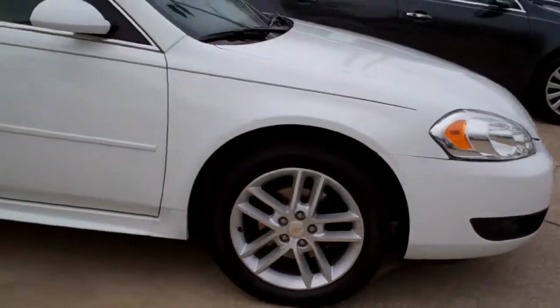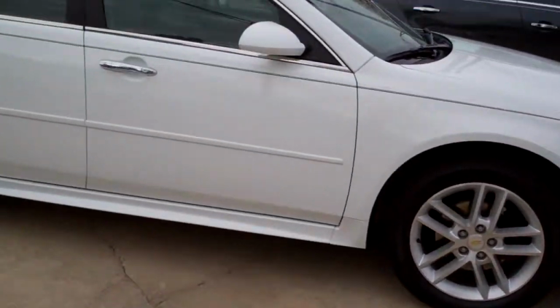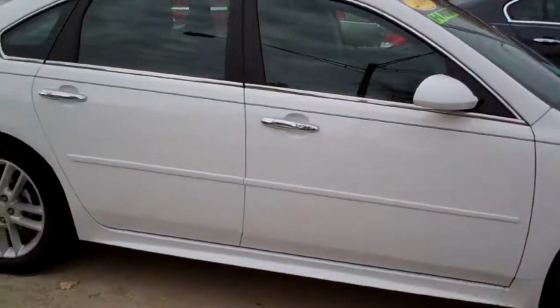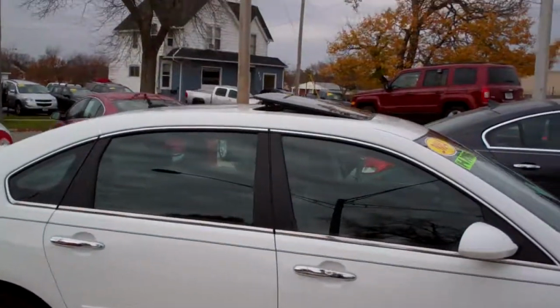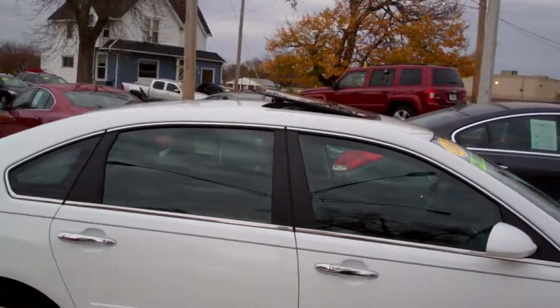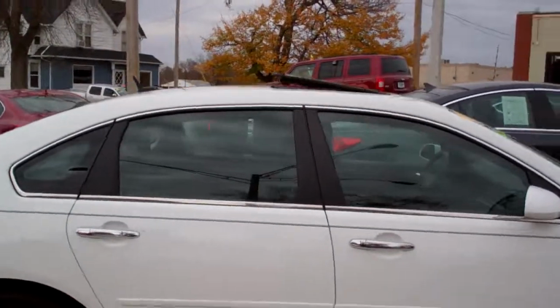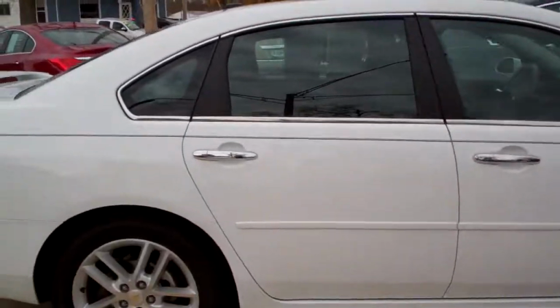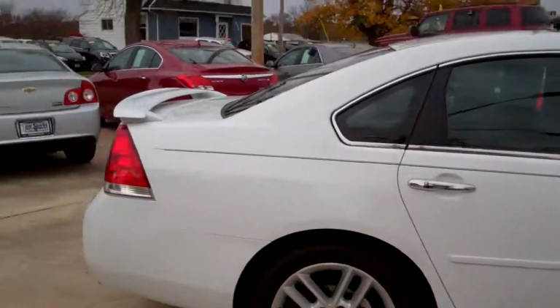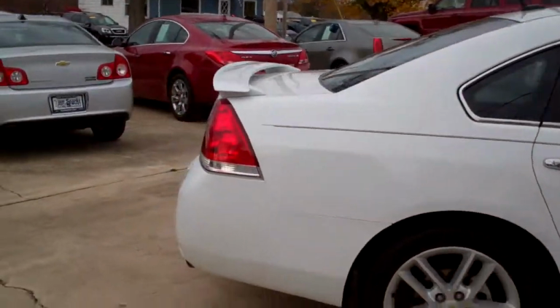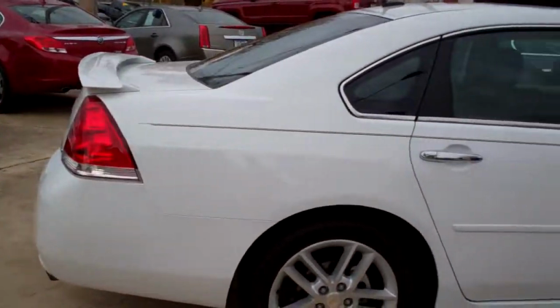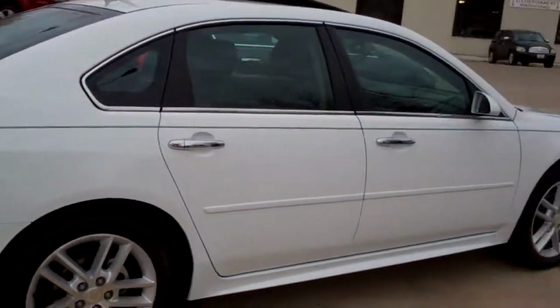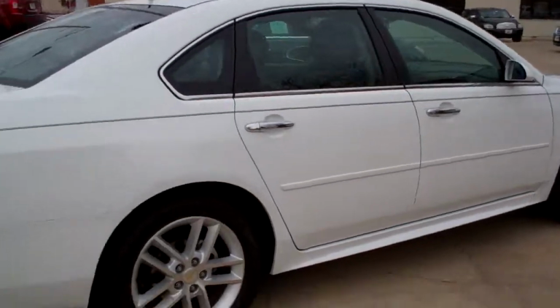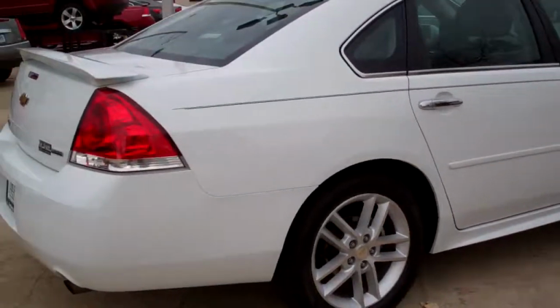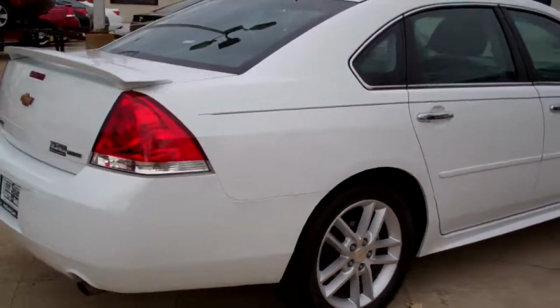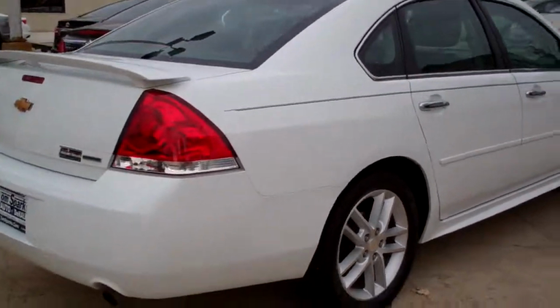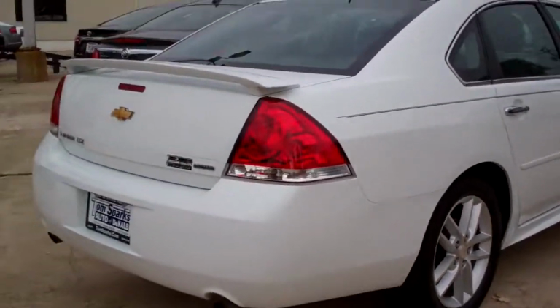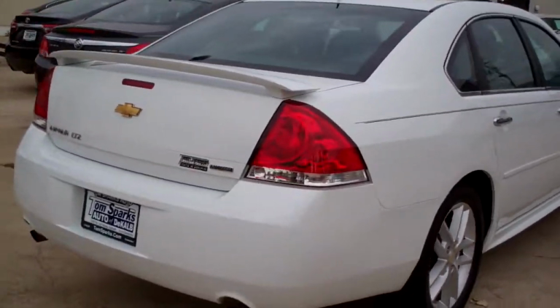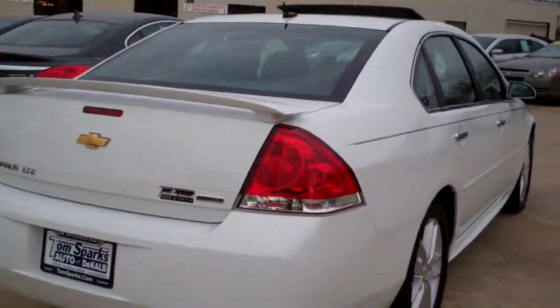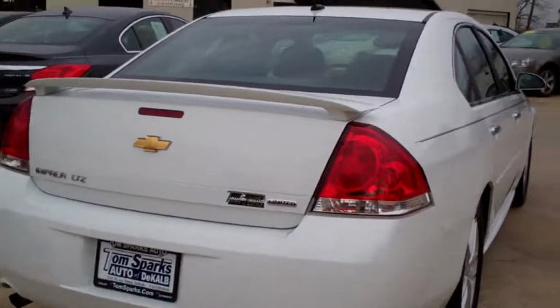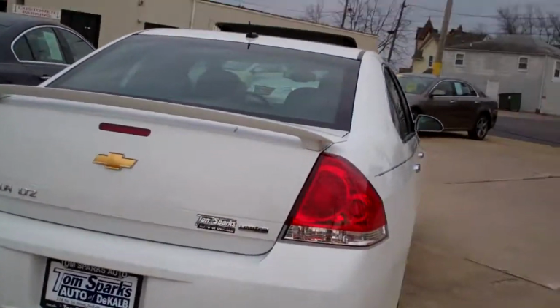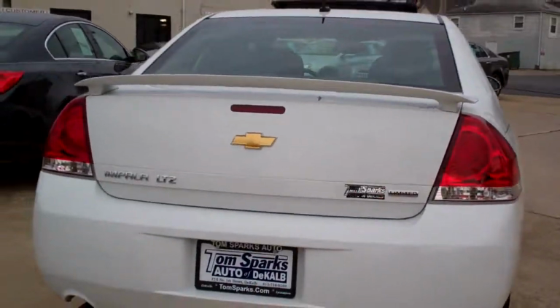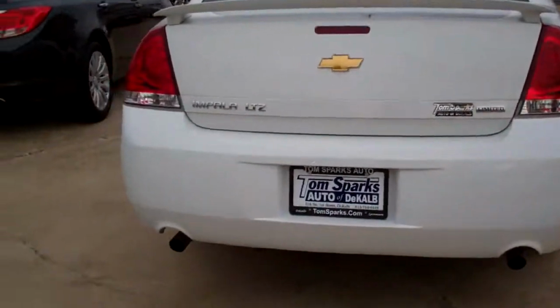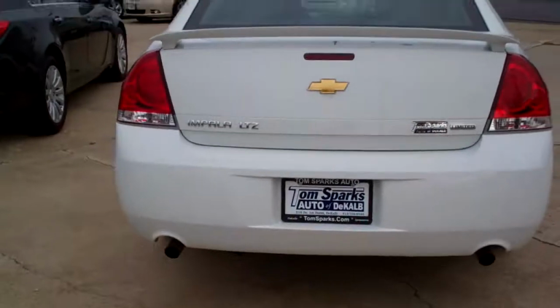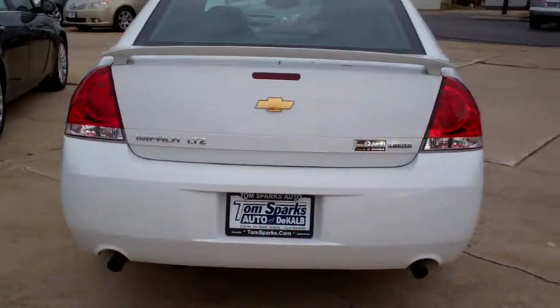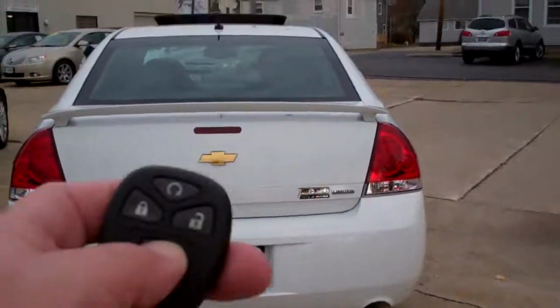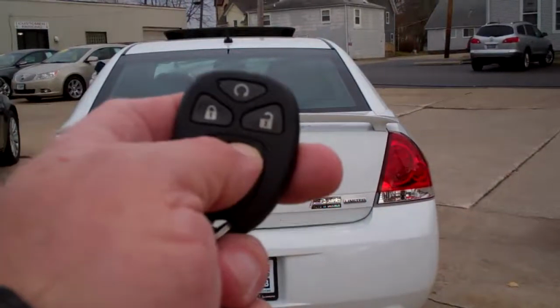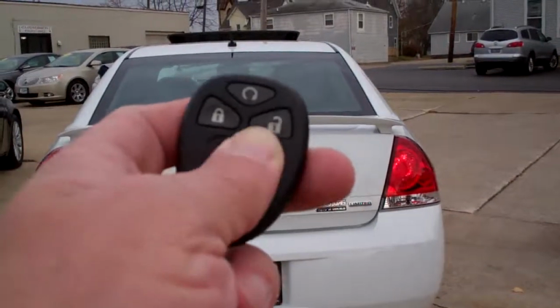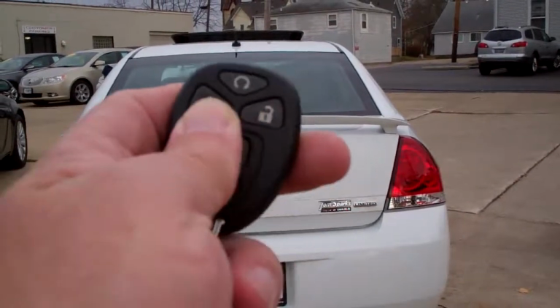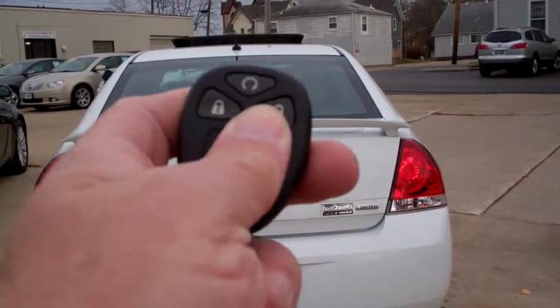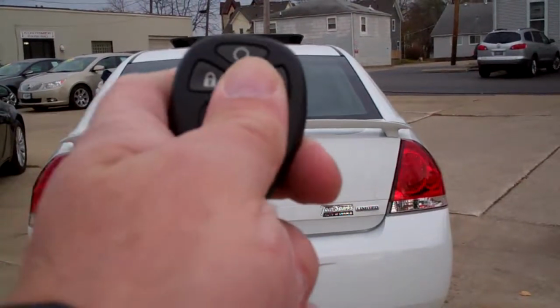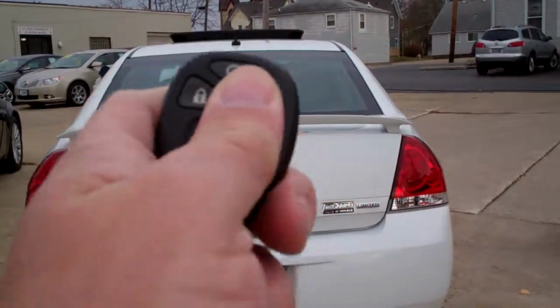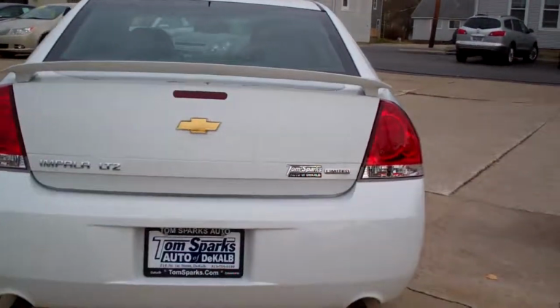Alloy wheels, sunroof up on top, spoiler, nice pinstripe running up and down it. Nice color in white — looks good in white. Dual exhaust. We've got keyless entry into the trunk, car, and remote start.